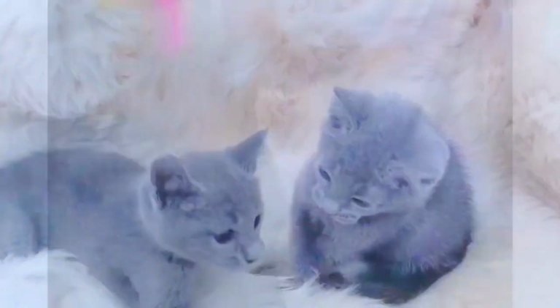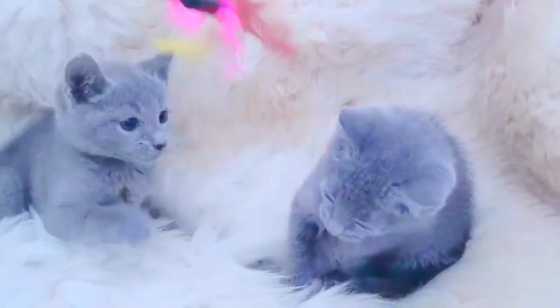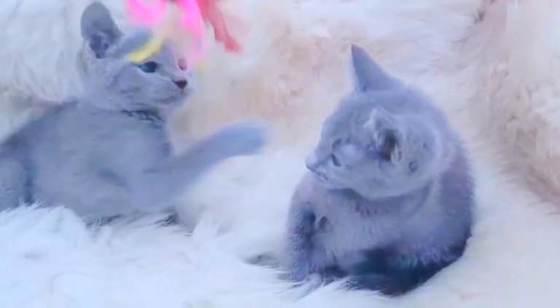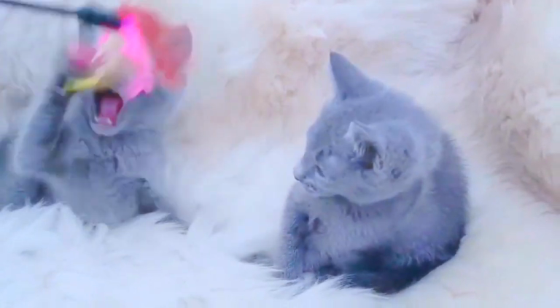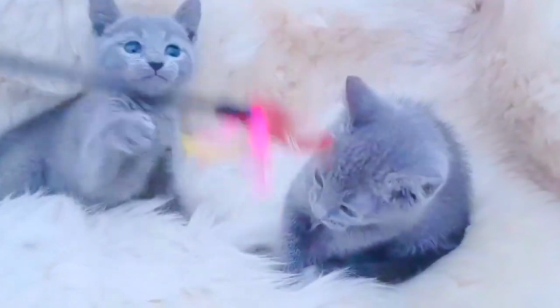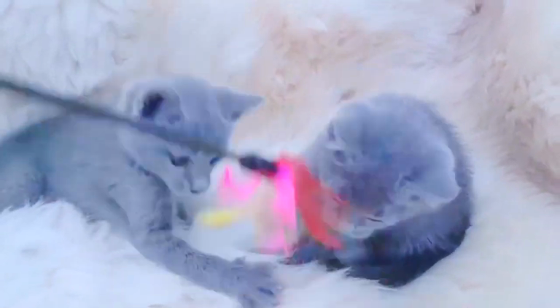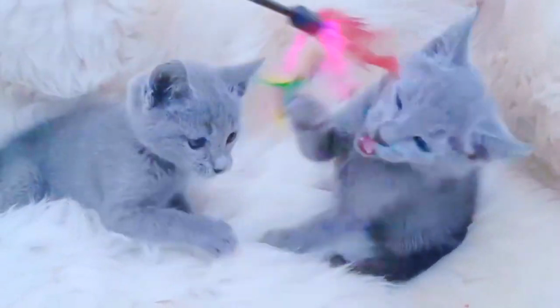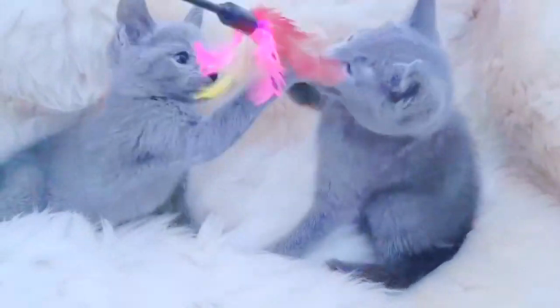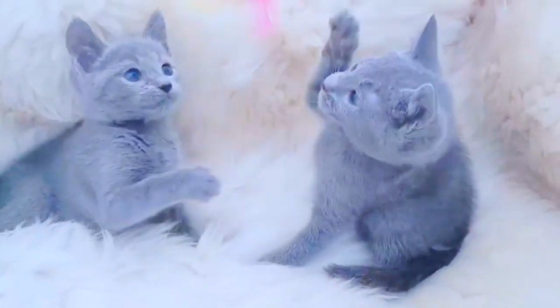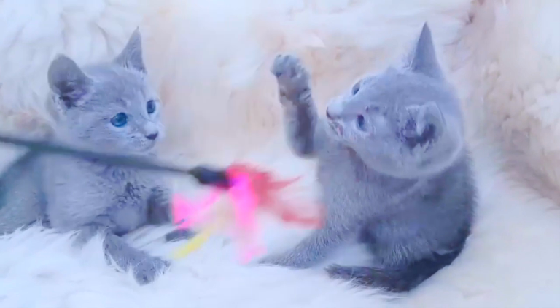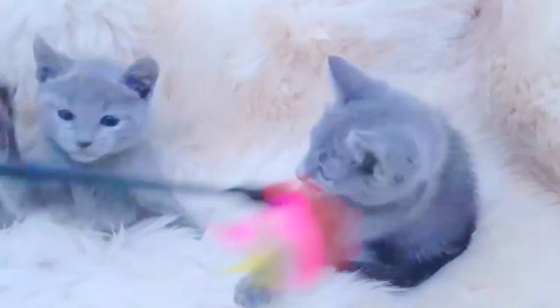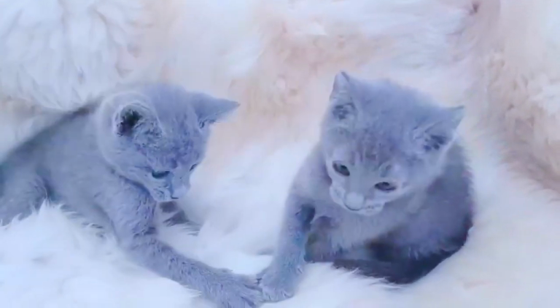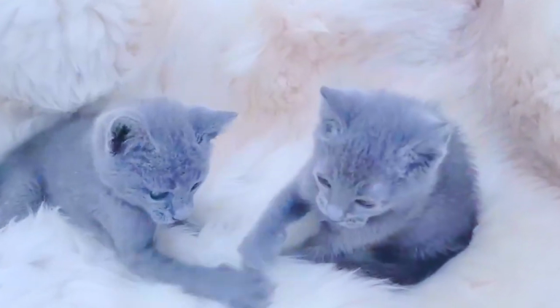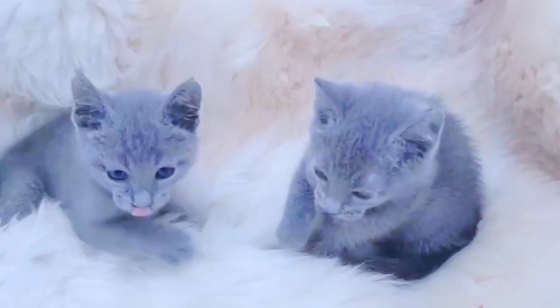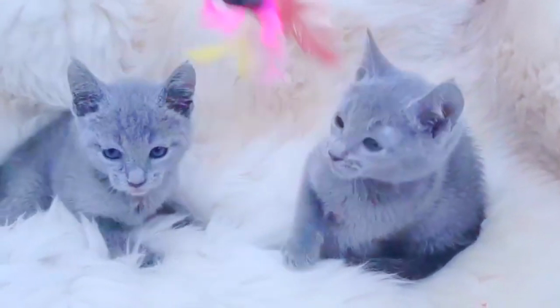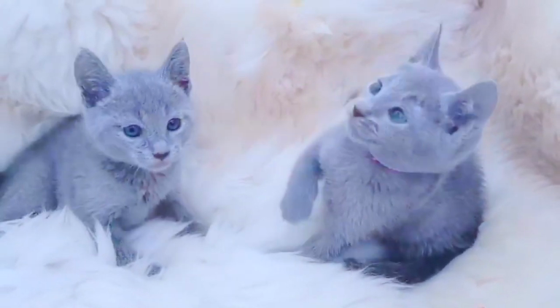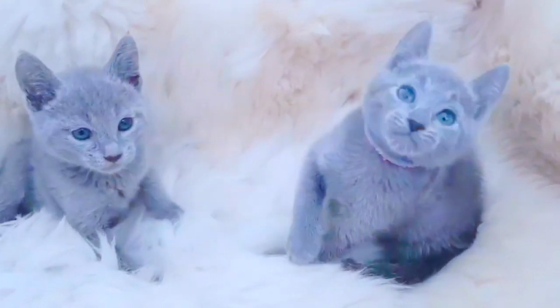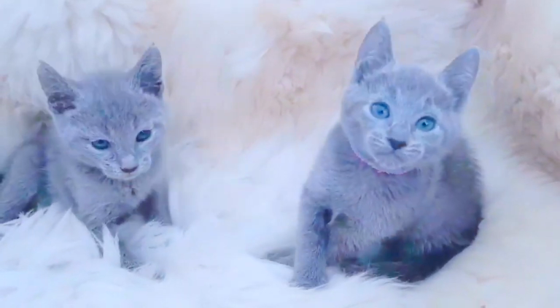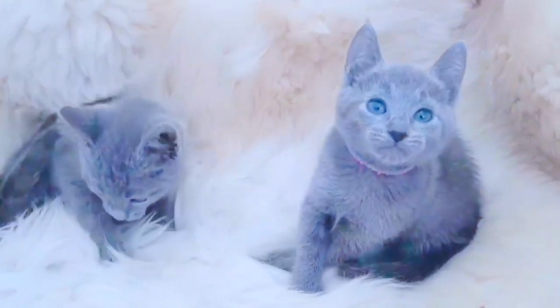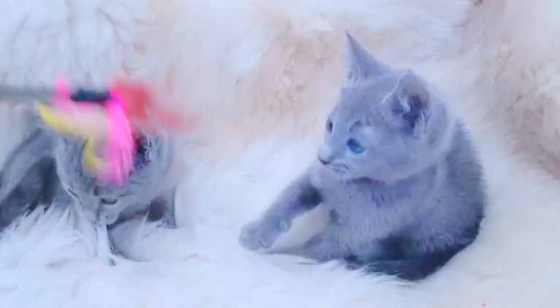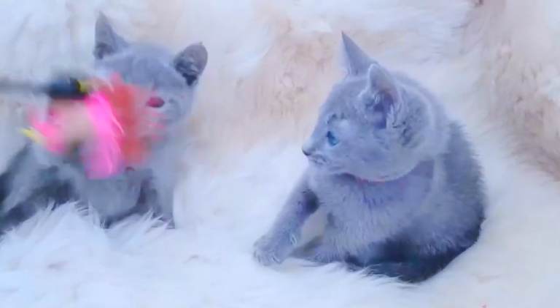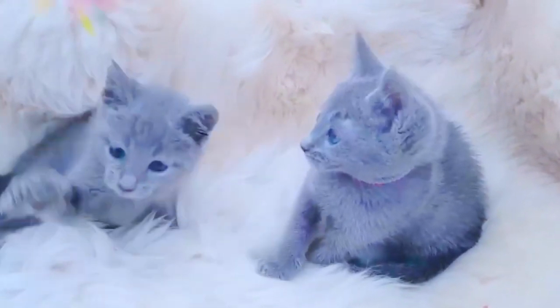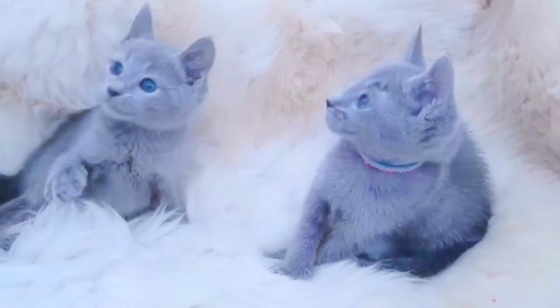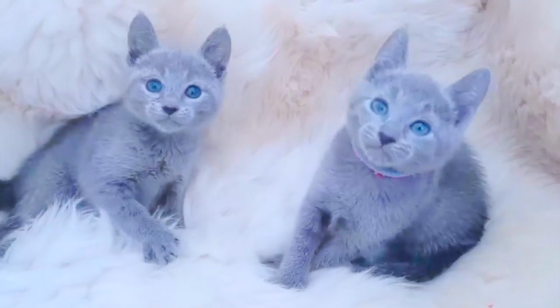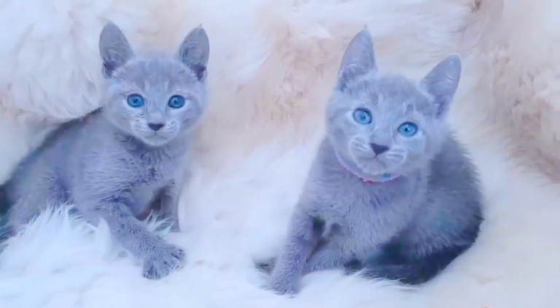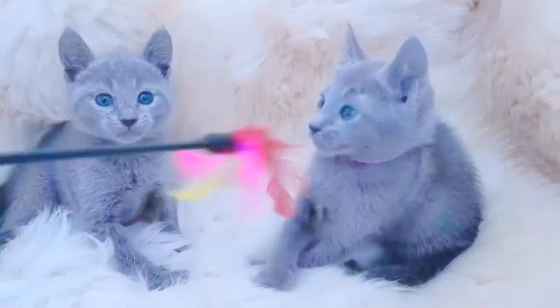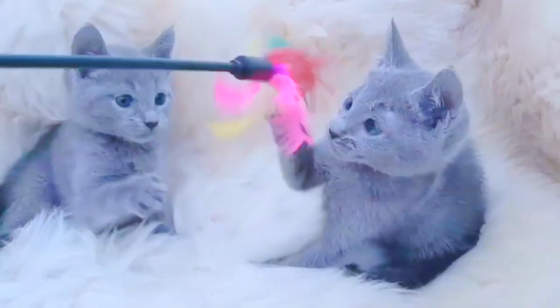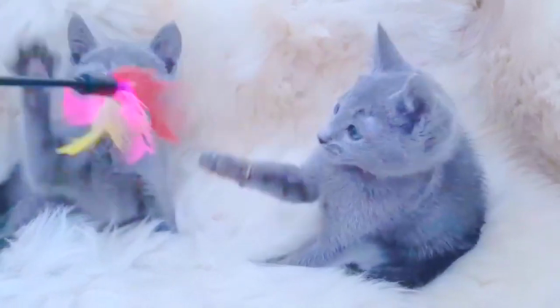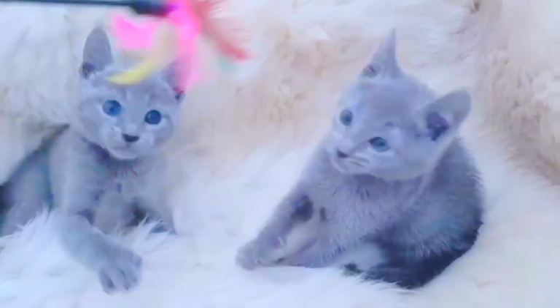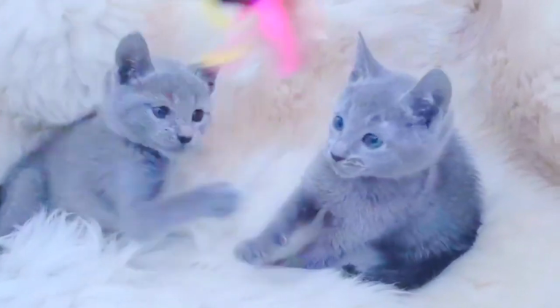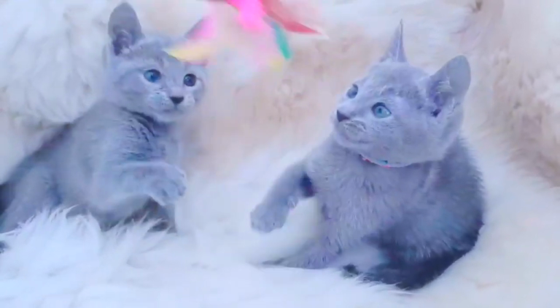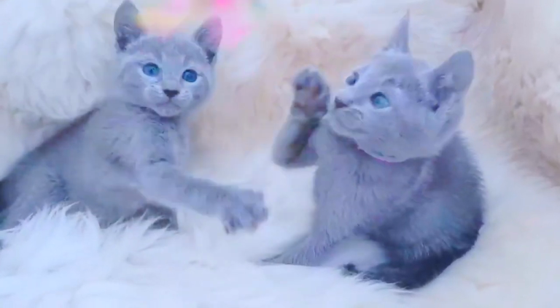Why Russian Blue cats are the best: Russian Blues have a plush double coat that makes them look bigger than they actually are. Underneath all that fur is a lean, strong, and dexterous form that moves quickly and lightly.